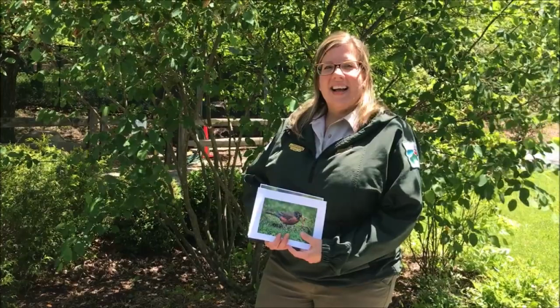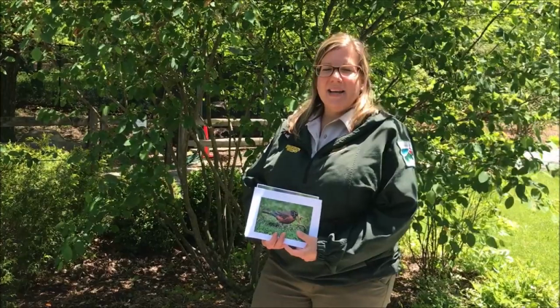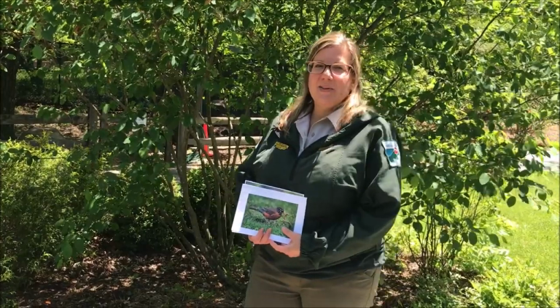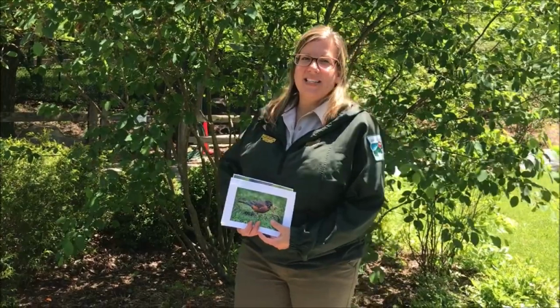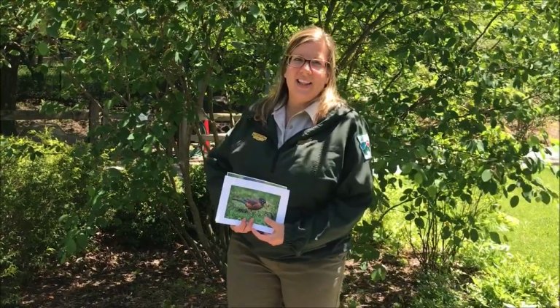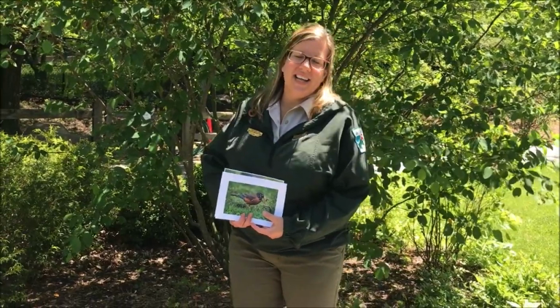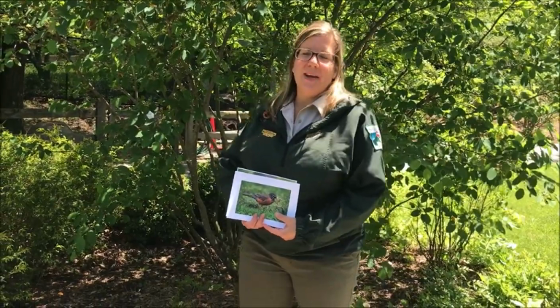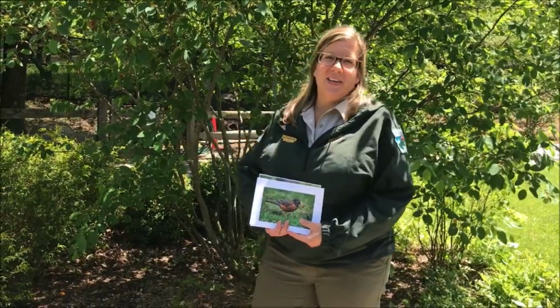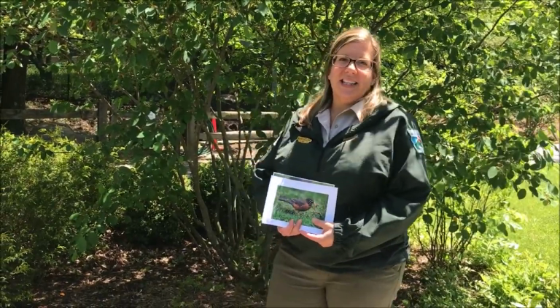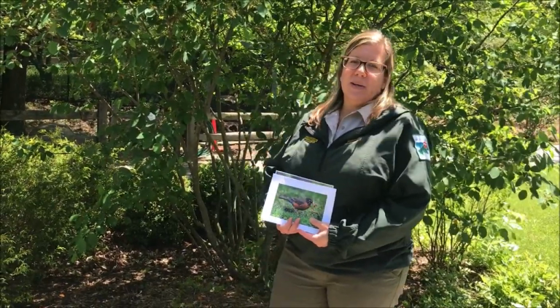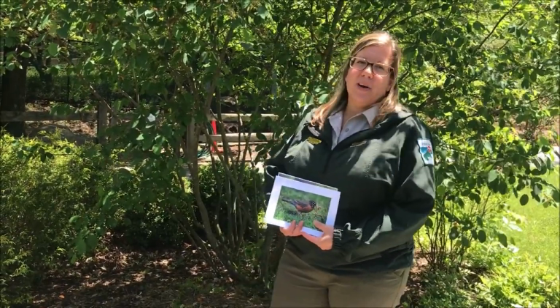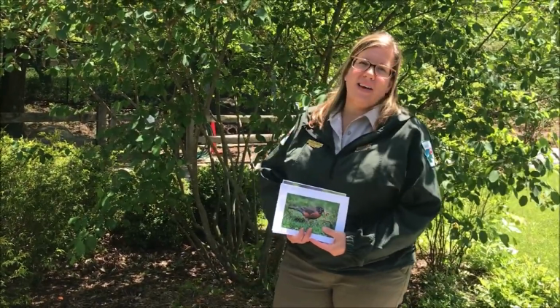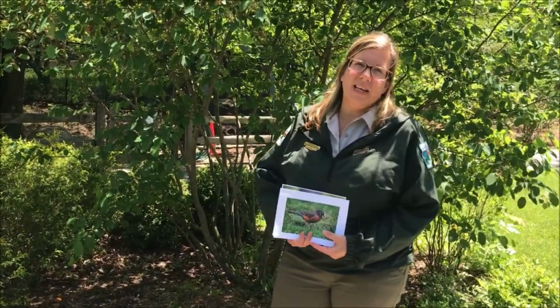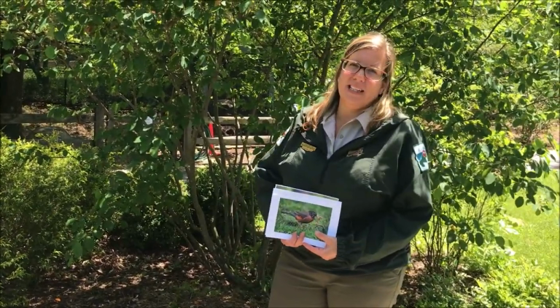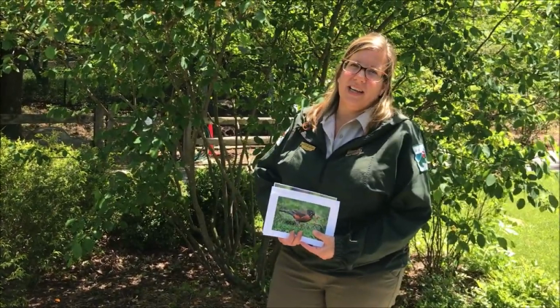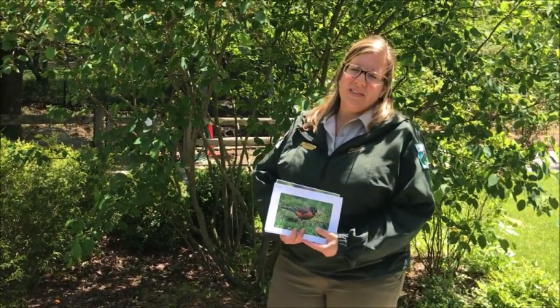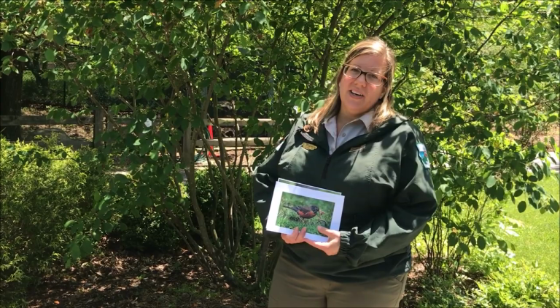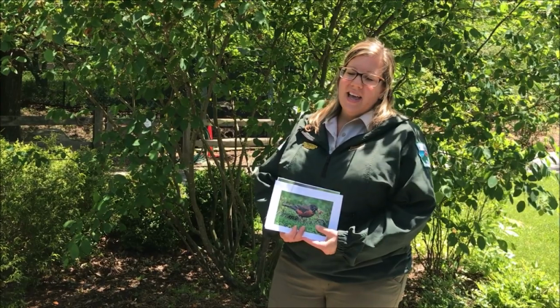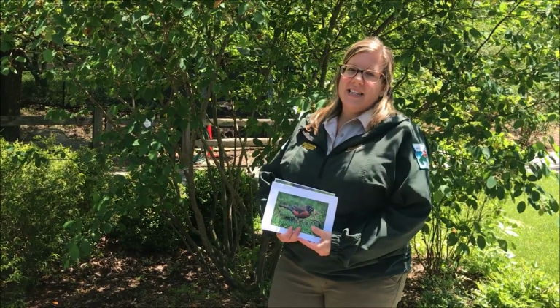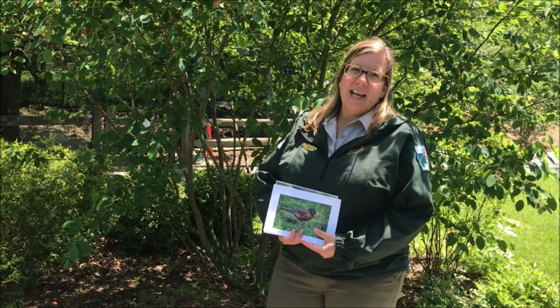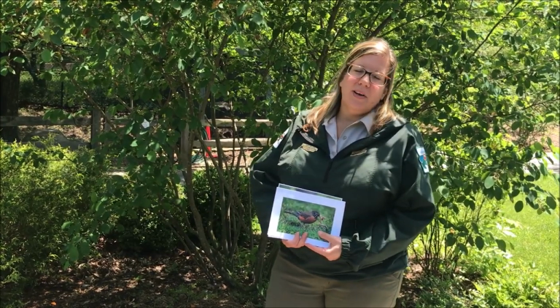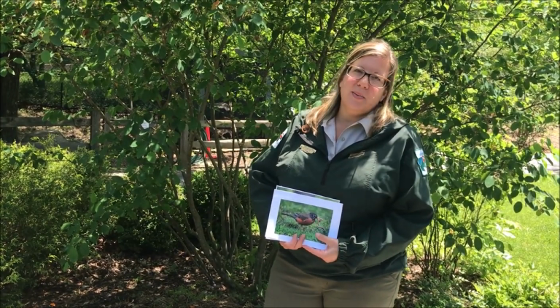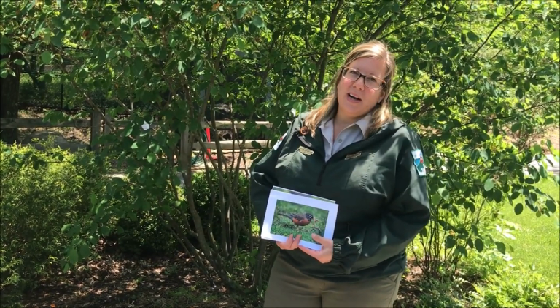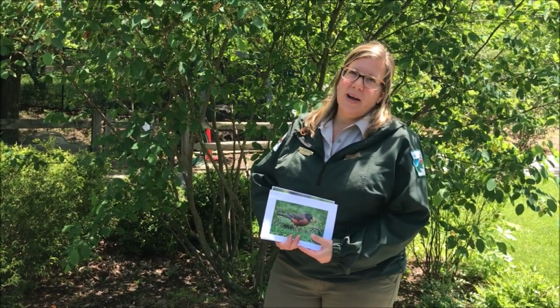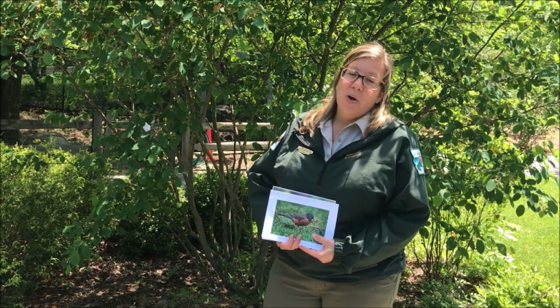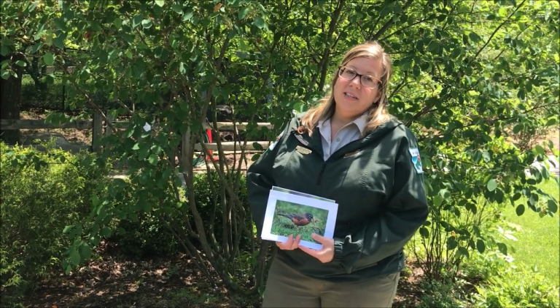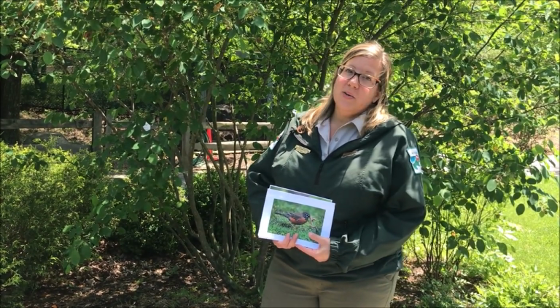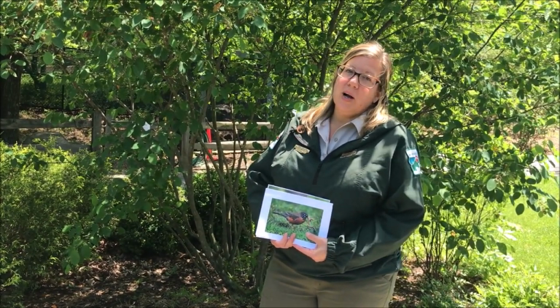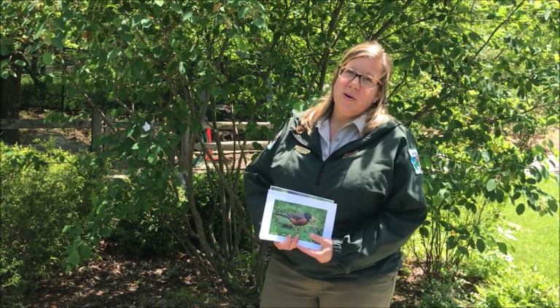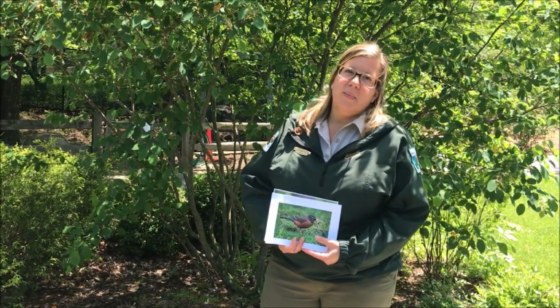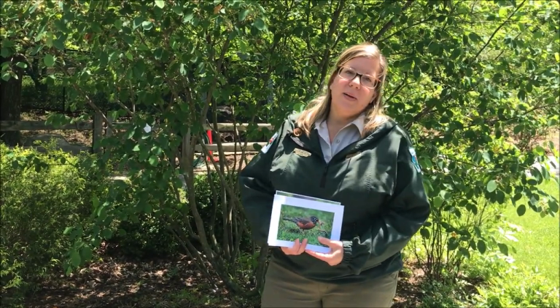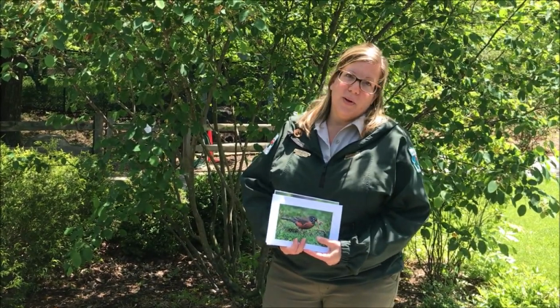Hi, my name is Tracy Keller and I'm here at the Lake Metro Parks Kevin P. Clinton Wildlife Center. Today we are going to be talking about what to do if you come across a baby bird.